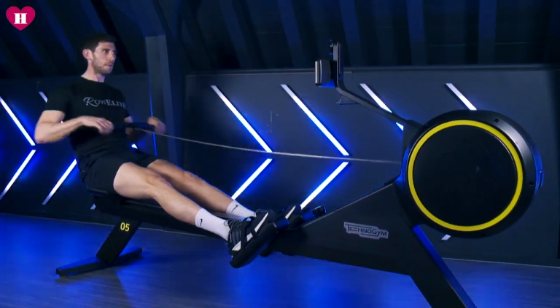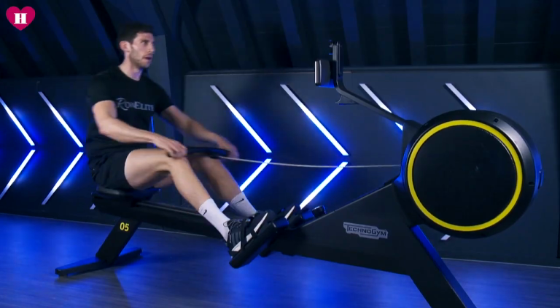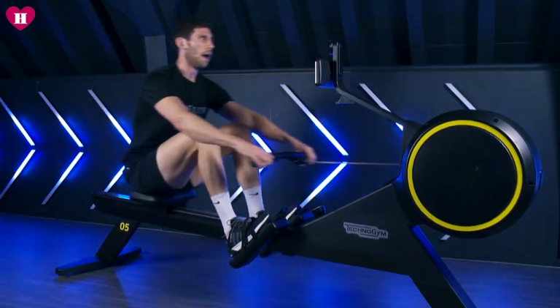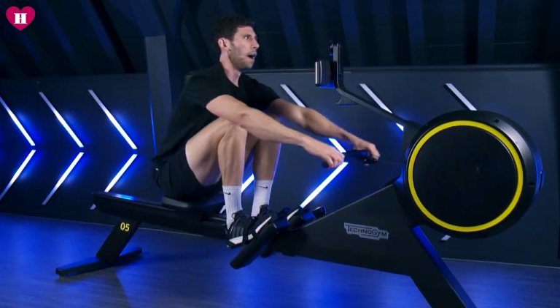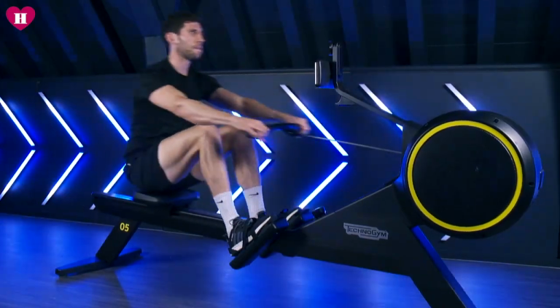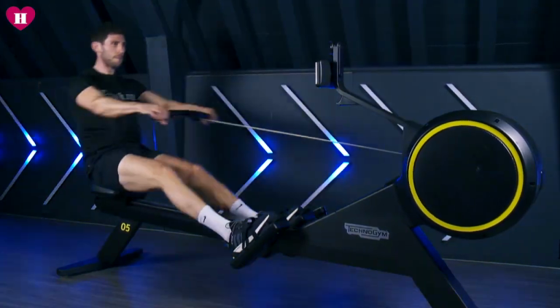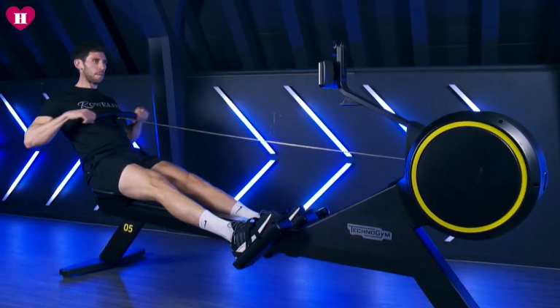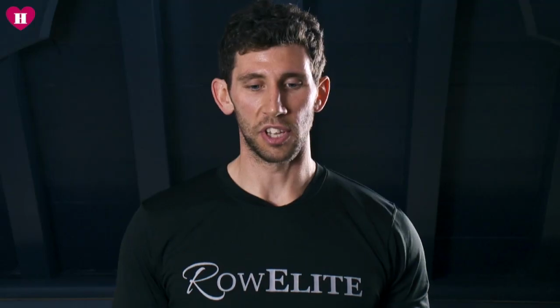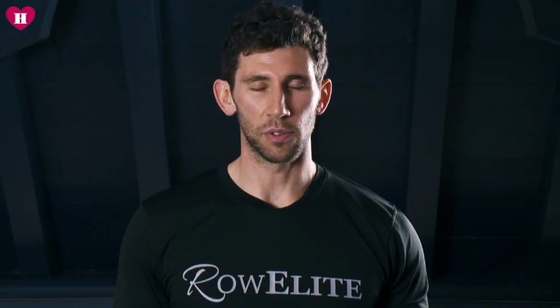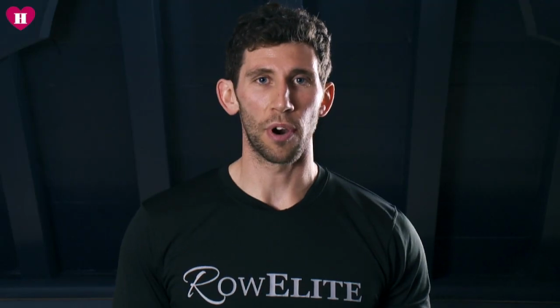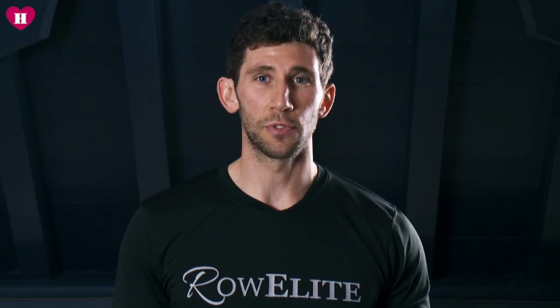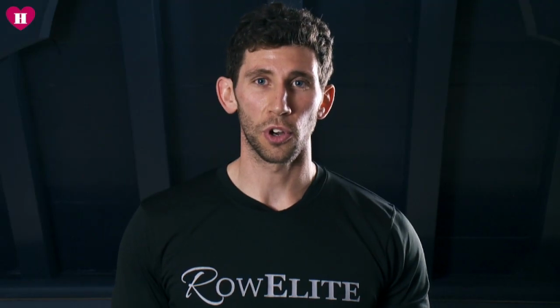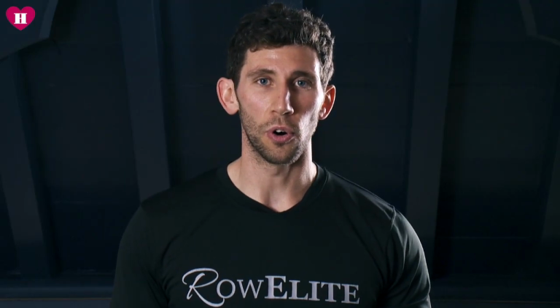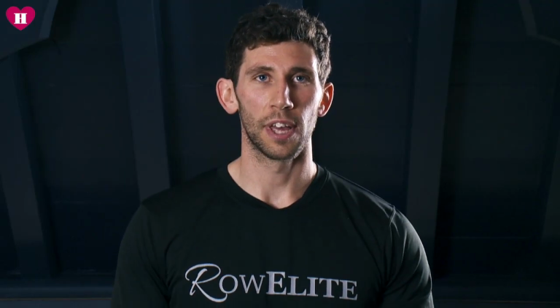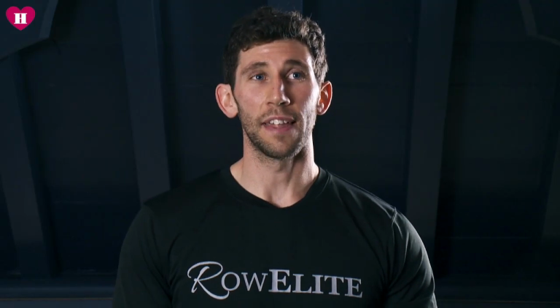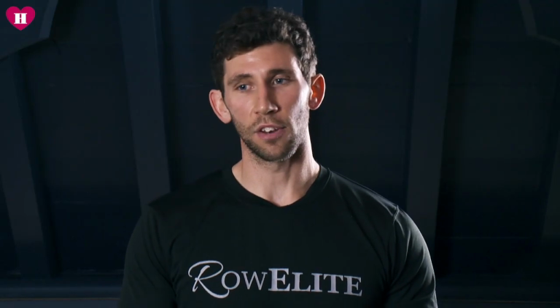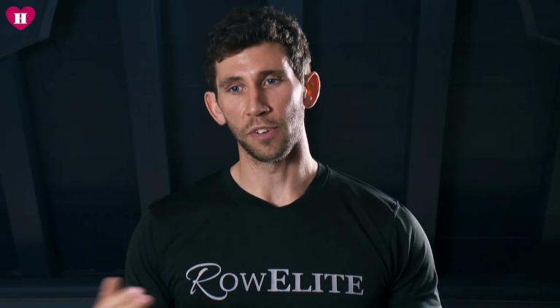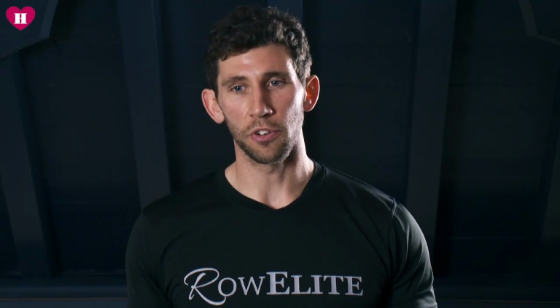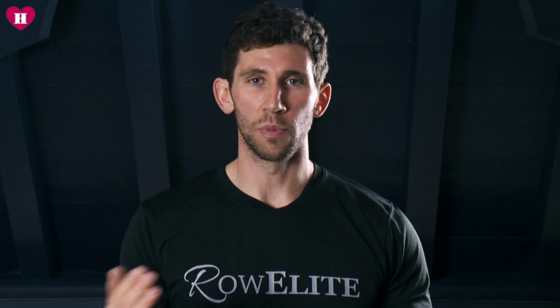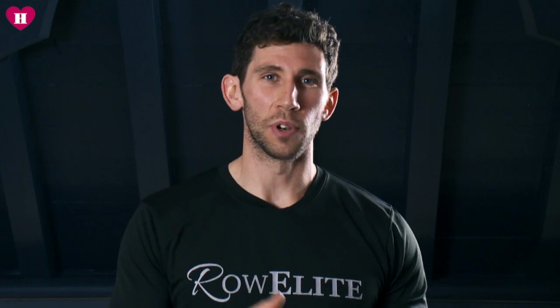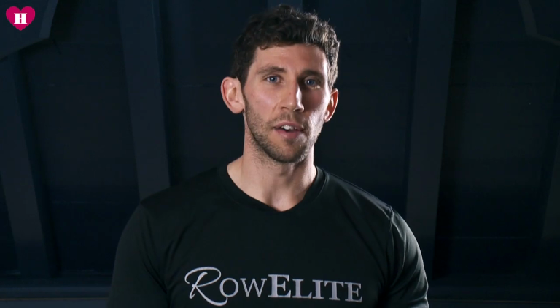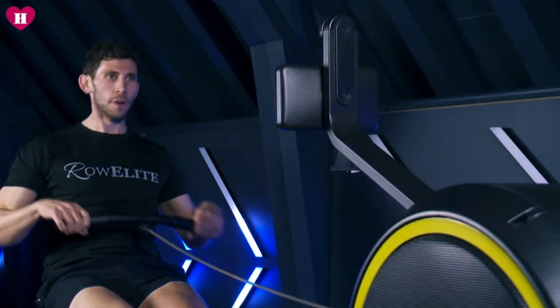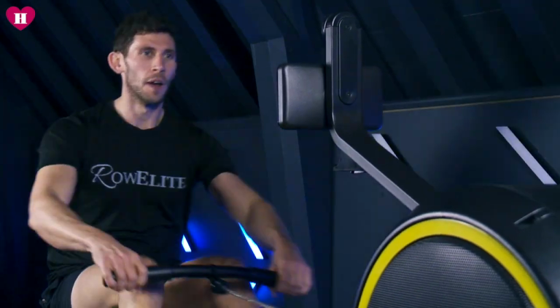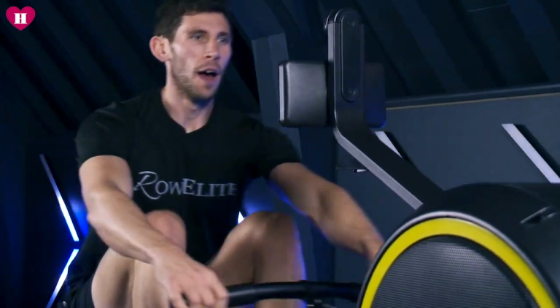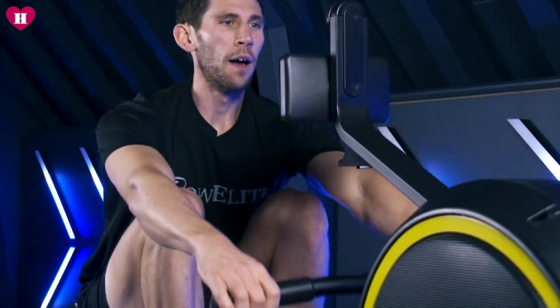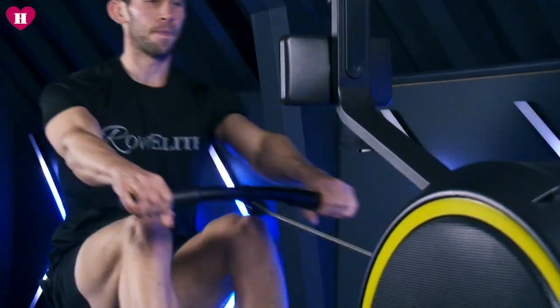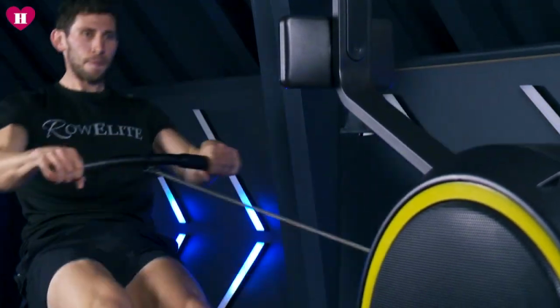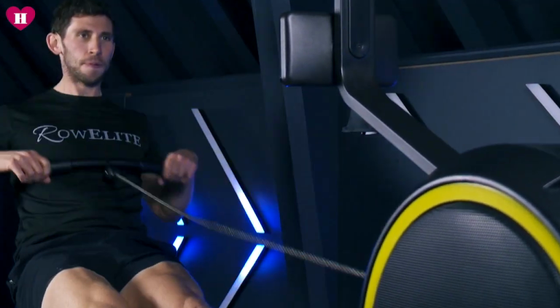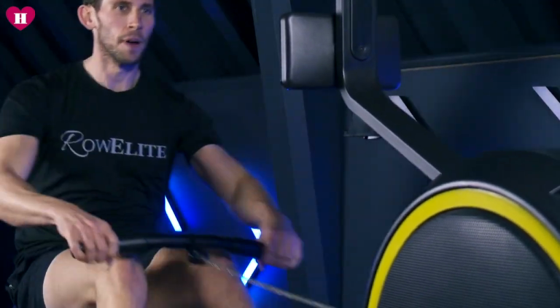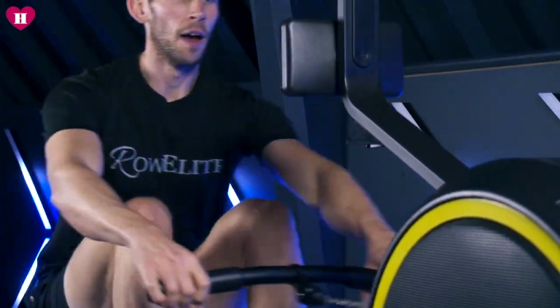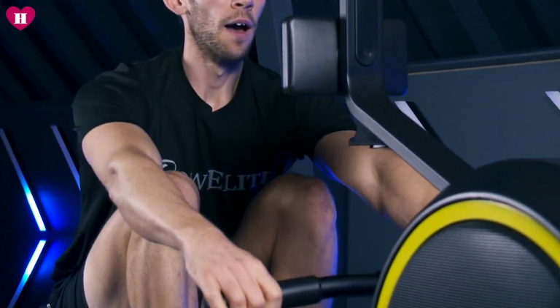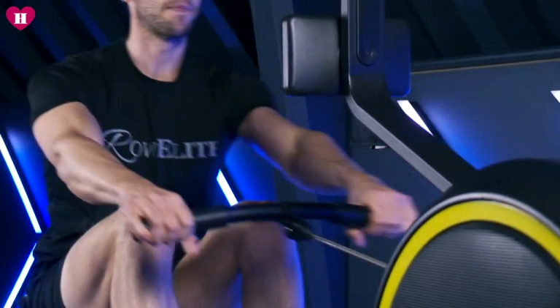Your back has to be strong. You need to be able to brace through your core. At the end of every stroke, you're almost doing a half sit-up. So it's amazing for a full body workout.